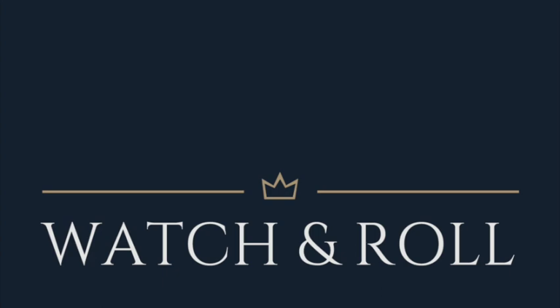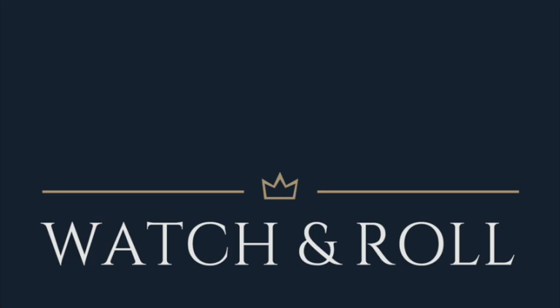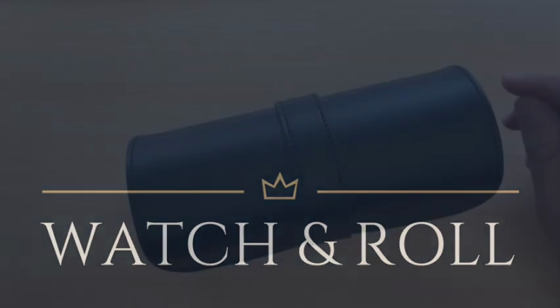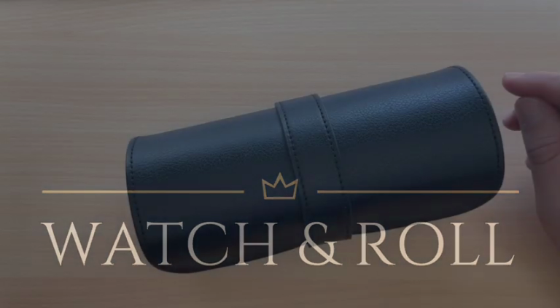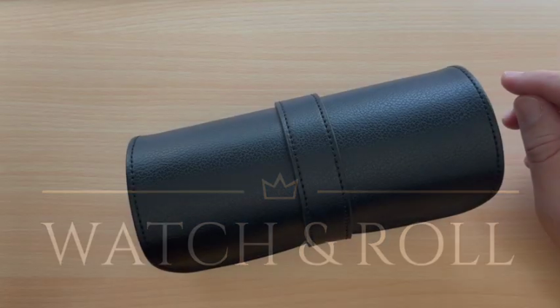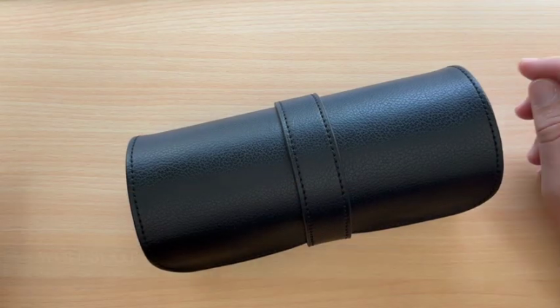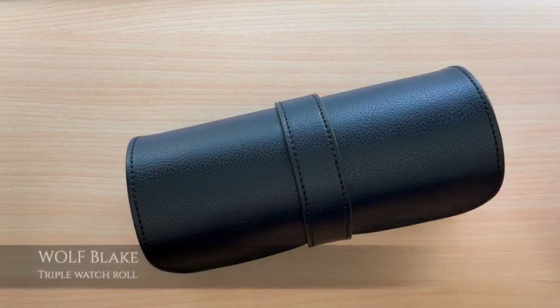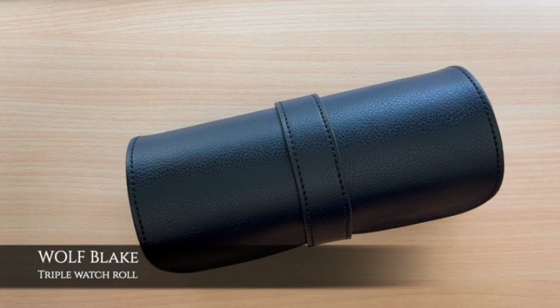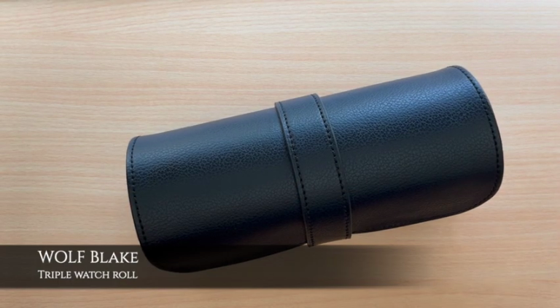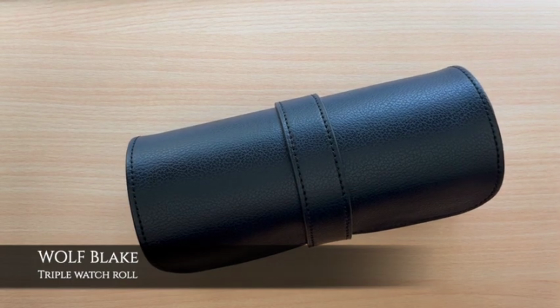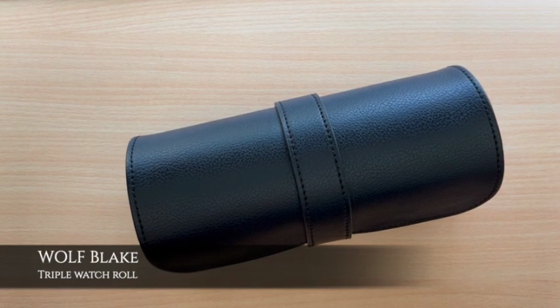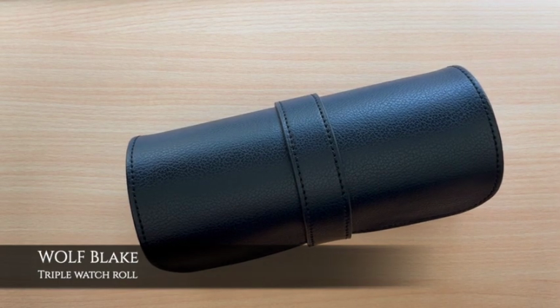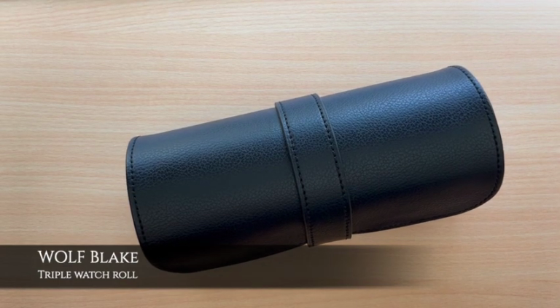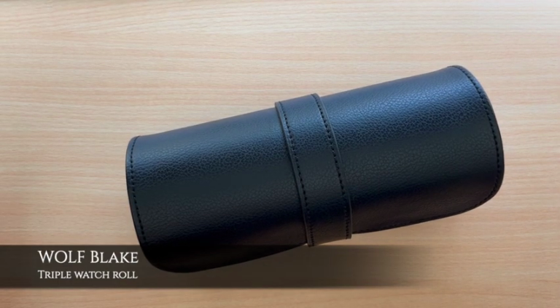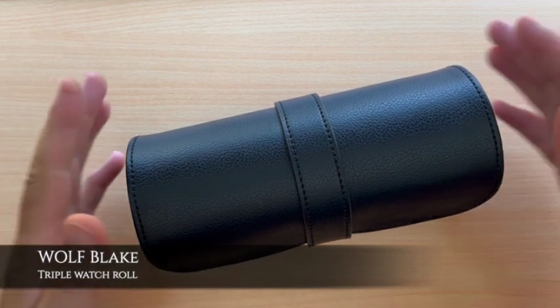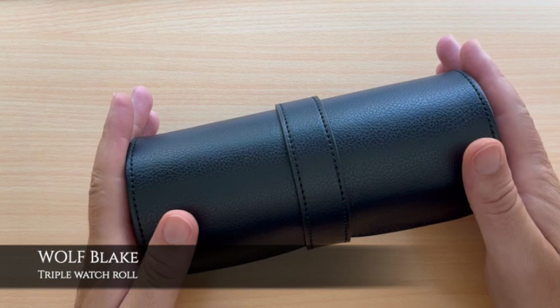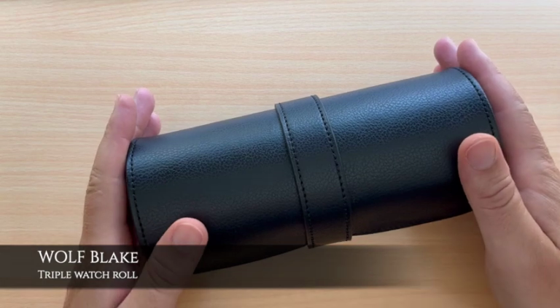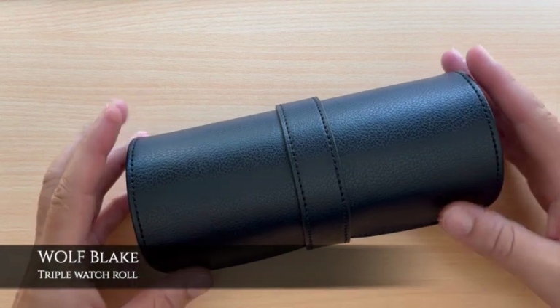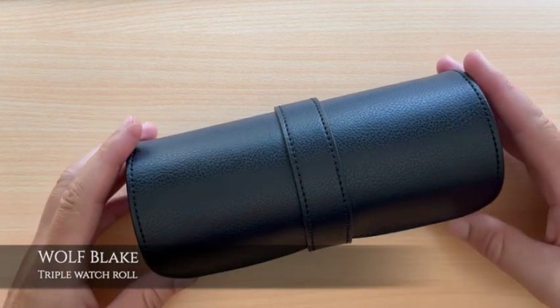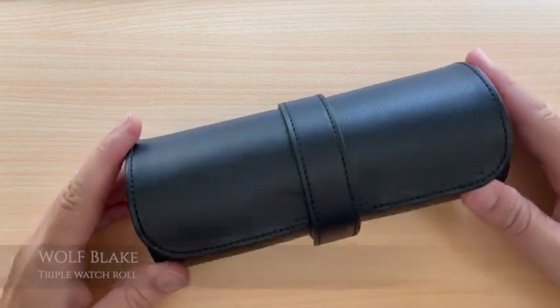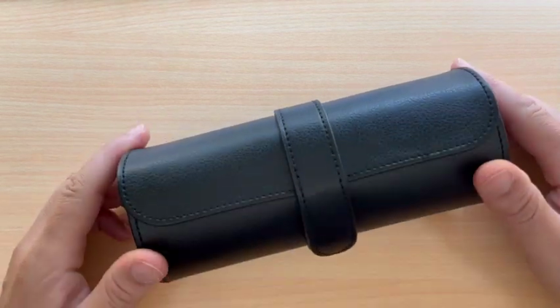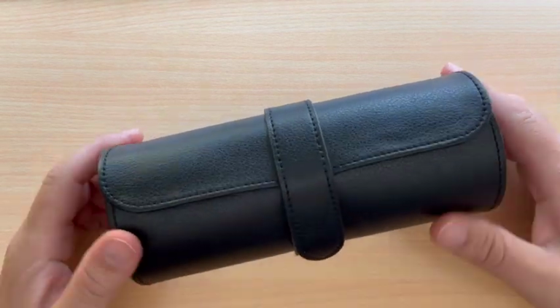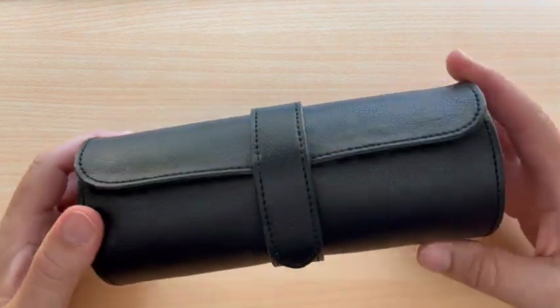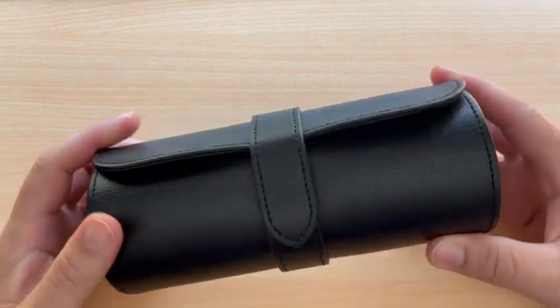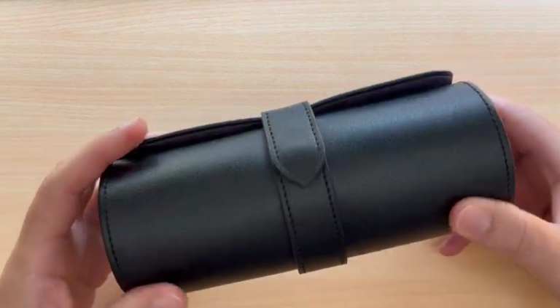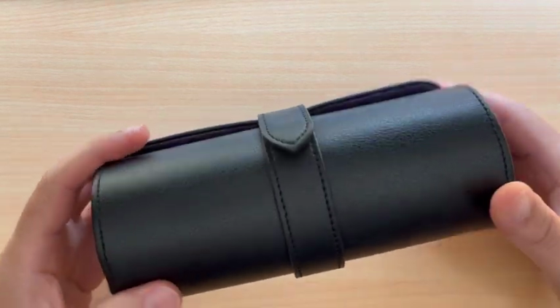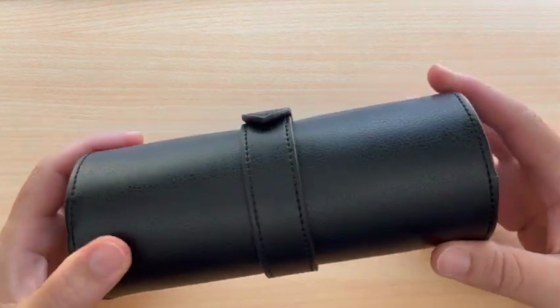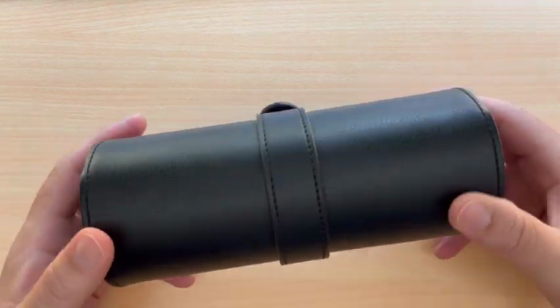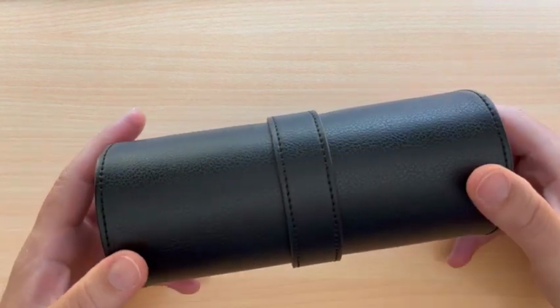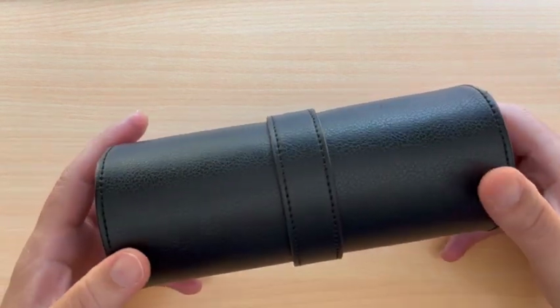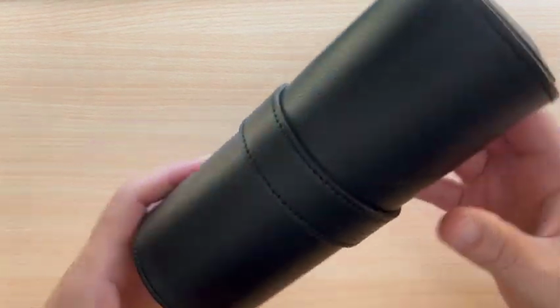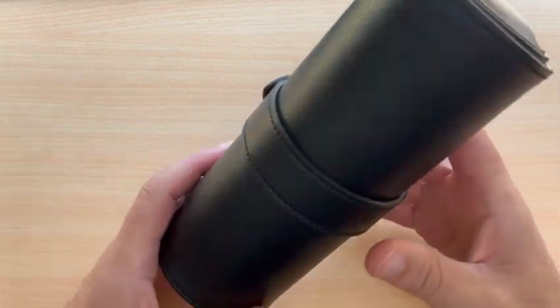Welcome to Watch and Roll, thank you for tuning in. Let's look today at Wolf Blake, a triple watch roll that's good for storing watches at home or taking on the road with you.